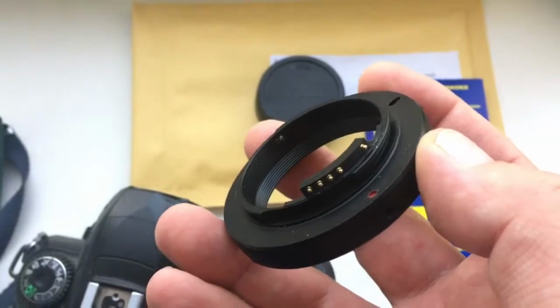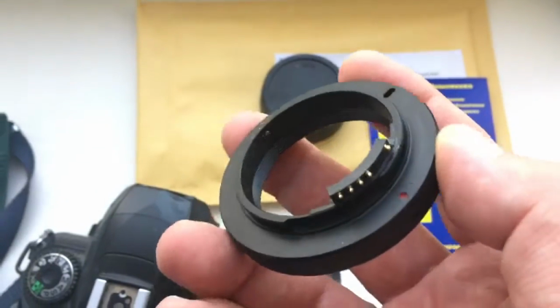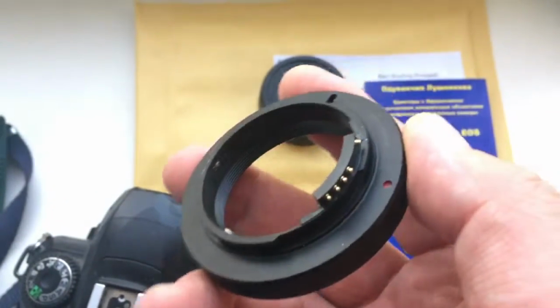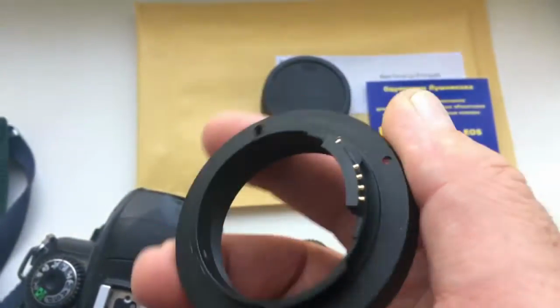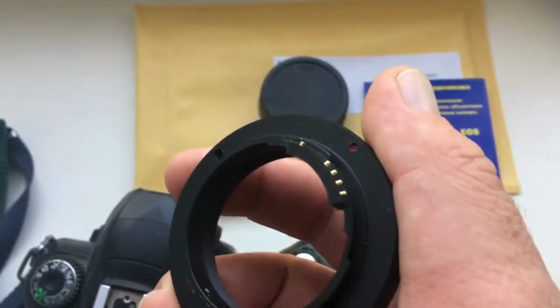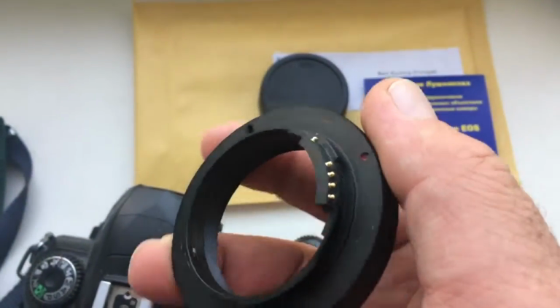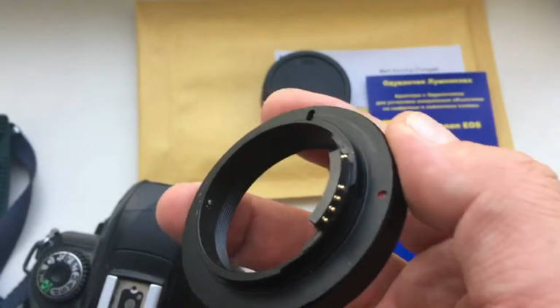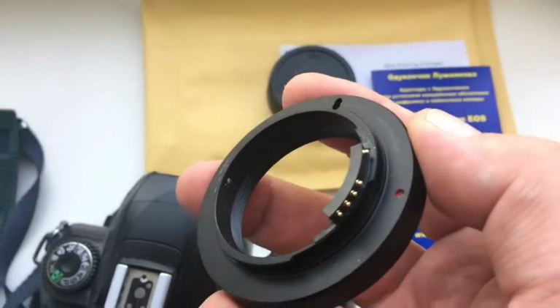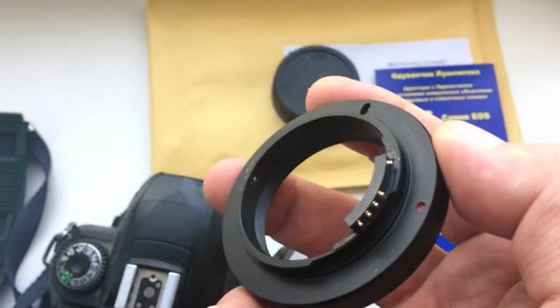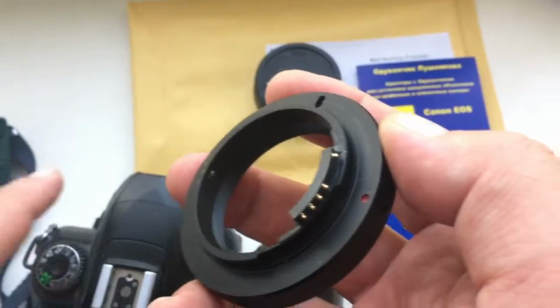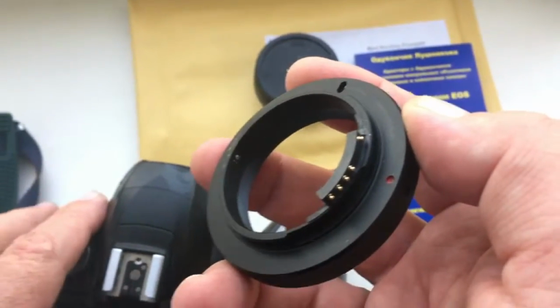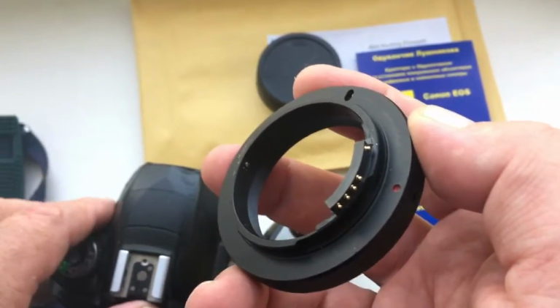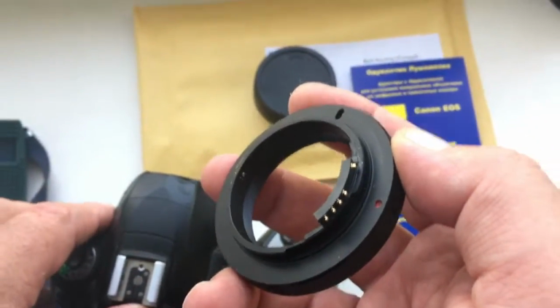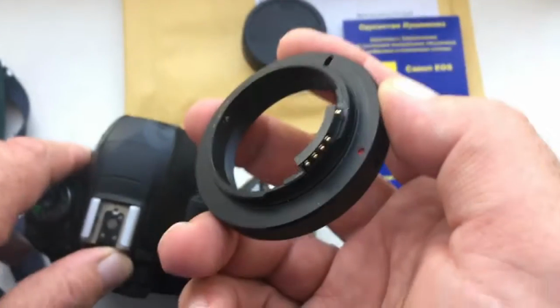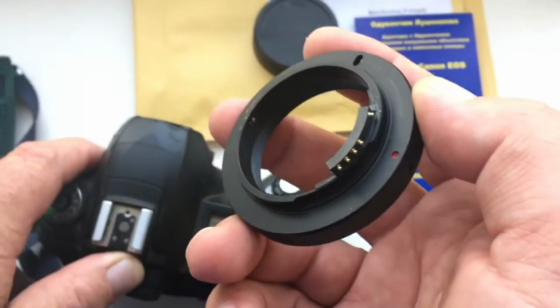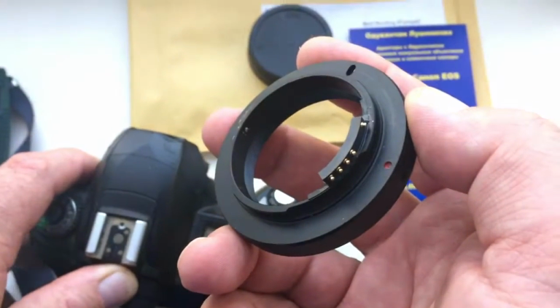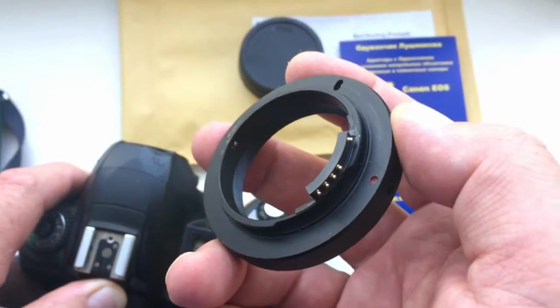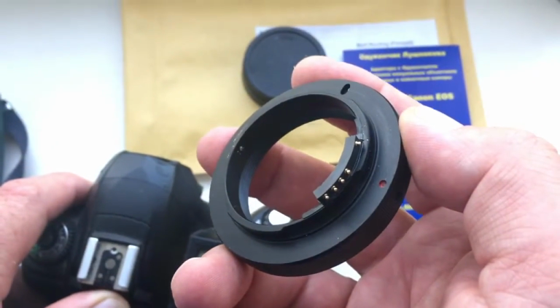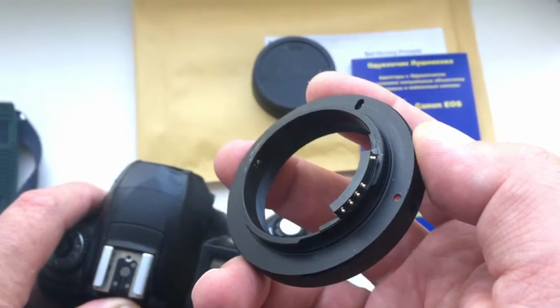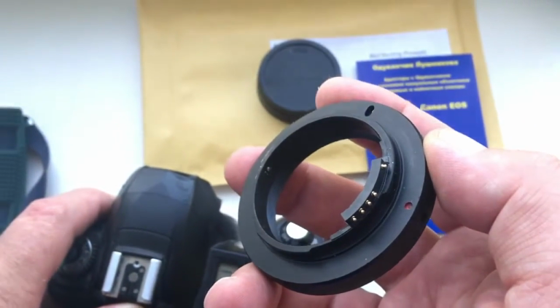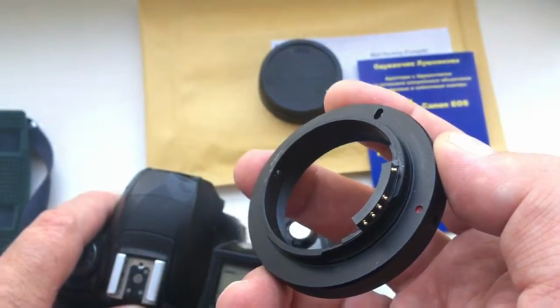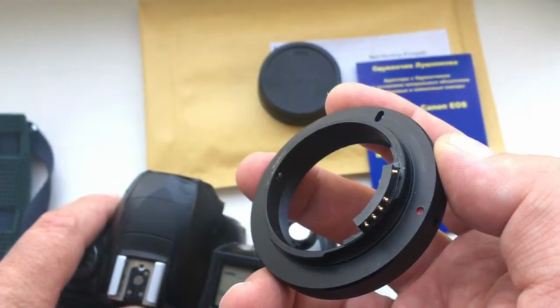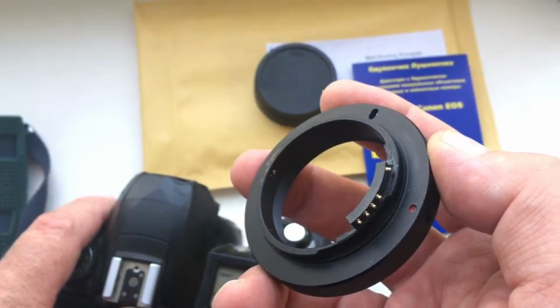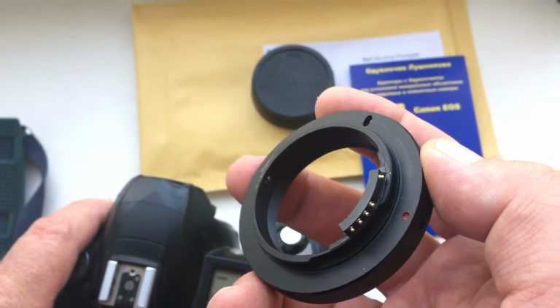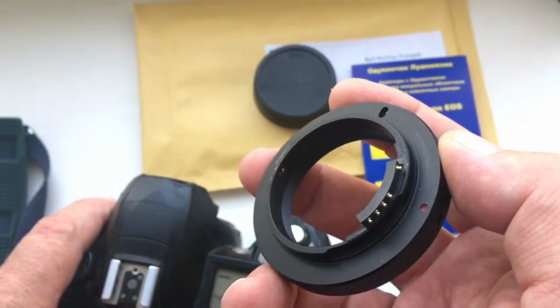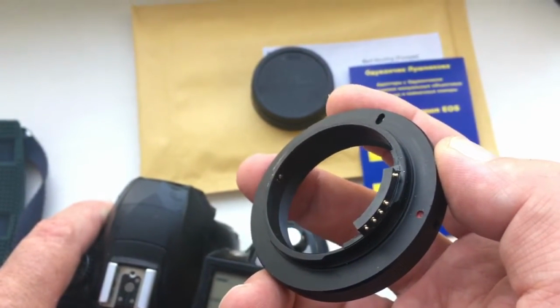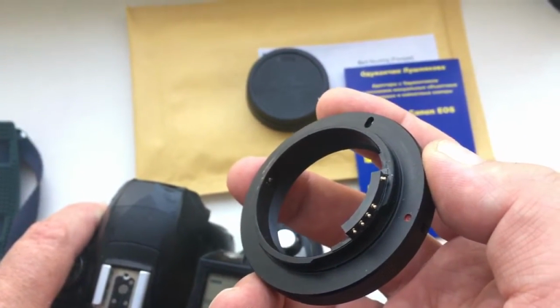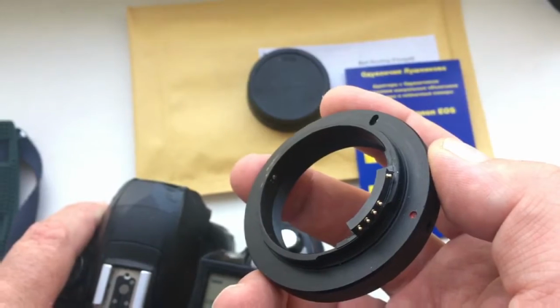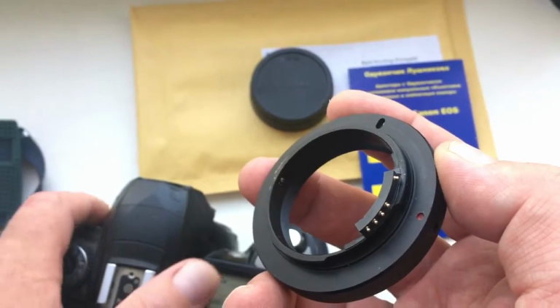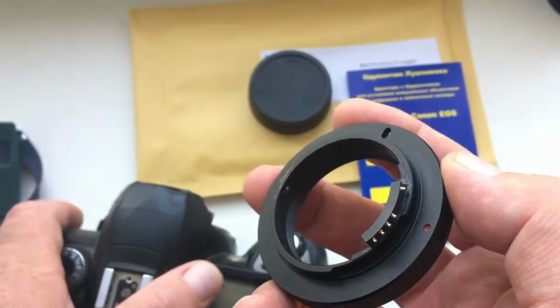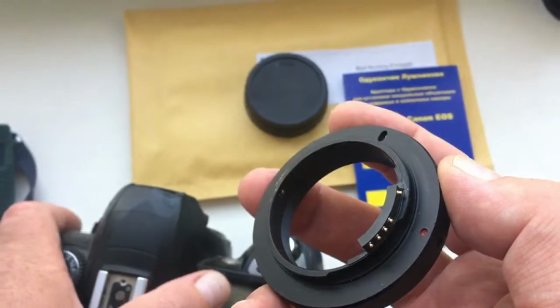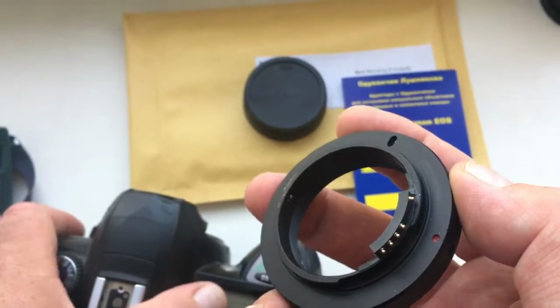The chip is not broken, but the chip is very fragile. Careful handling of the chip is a pledge of its long and proper work.